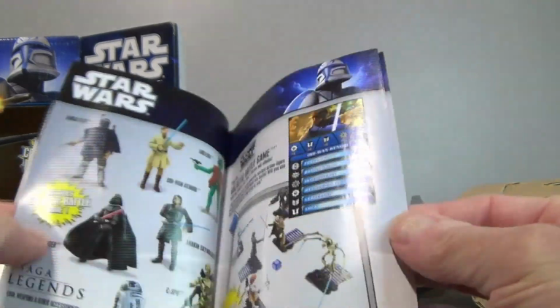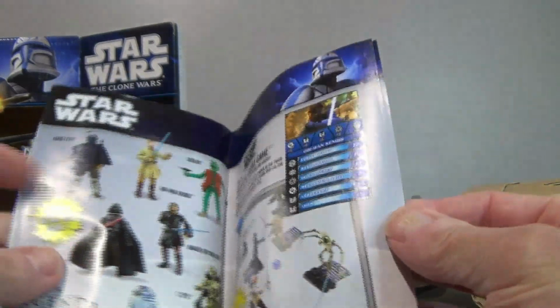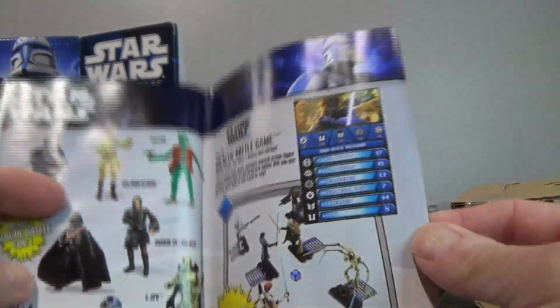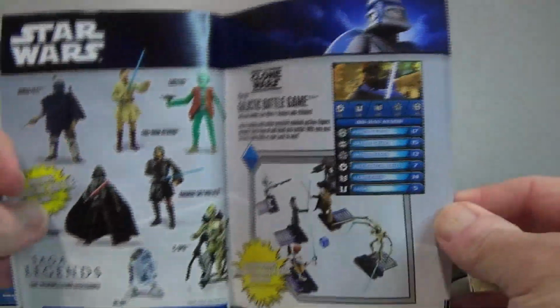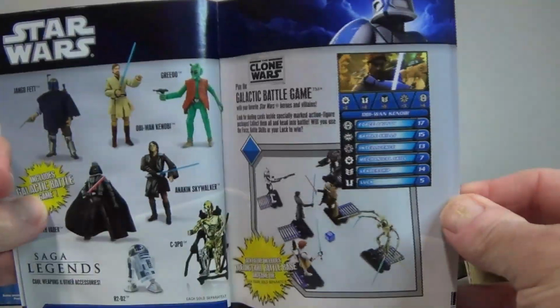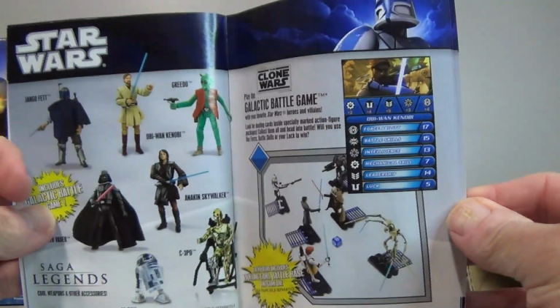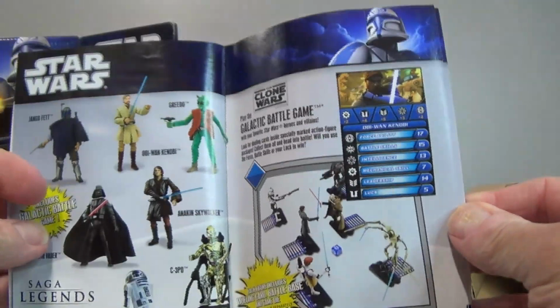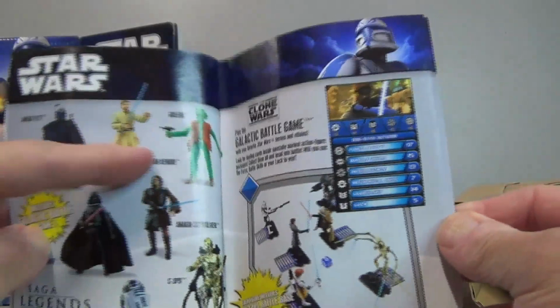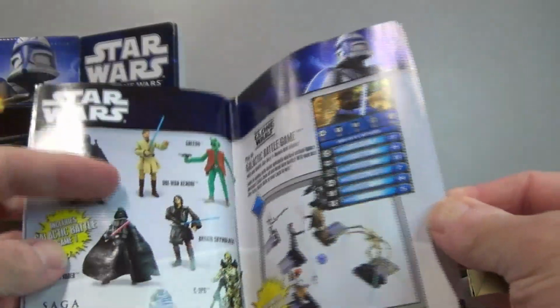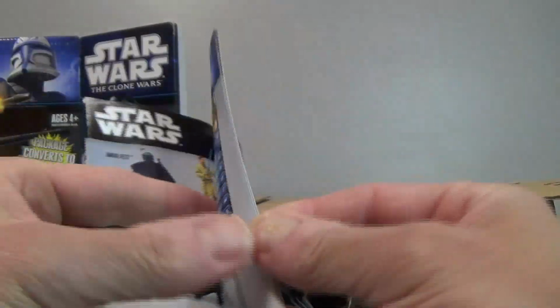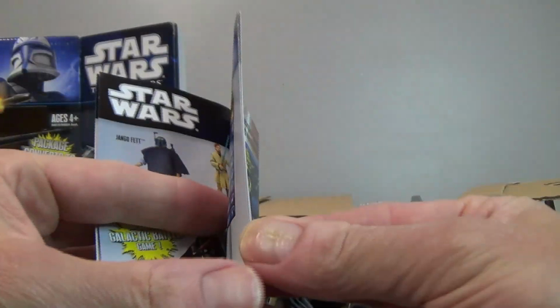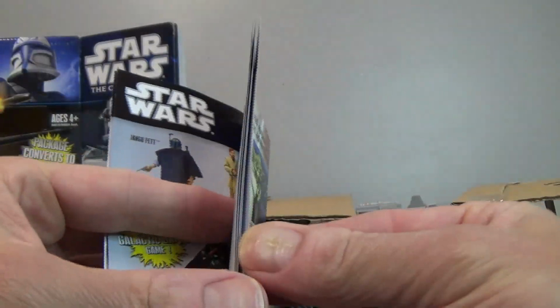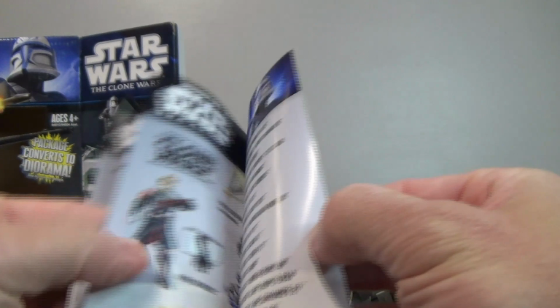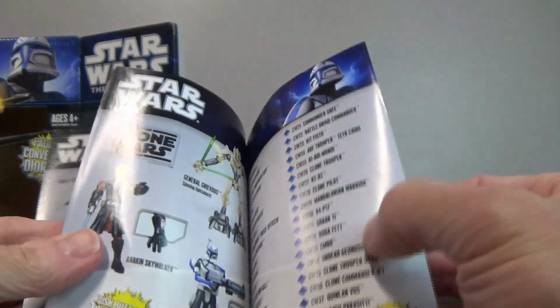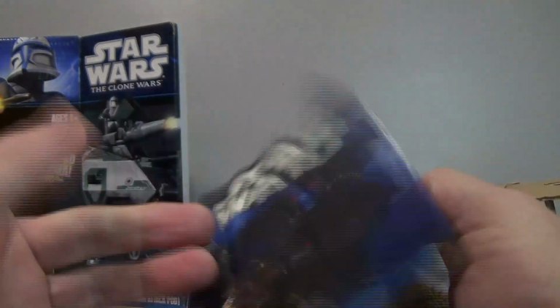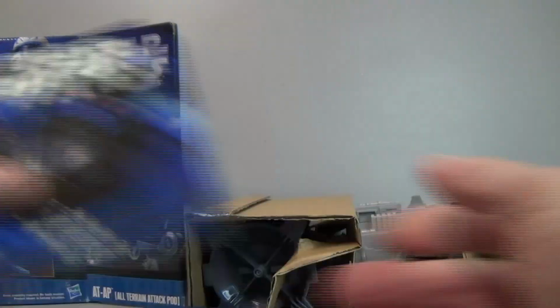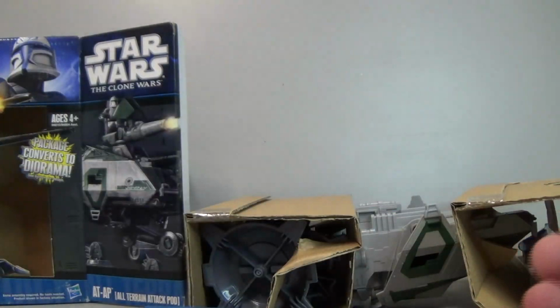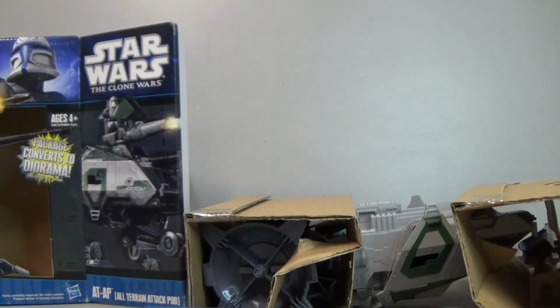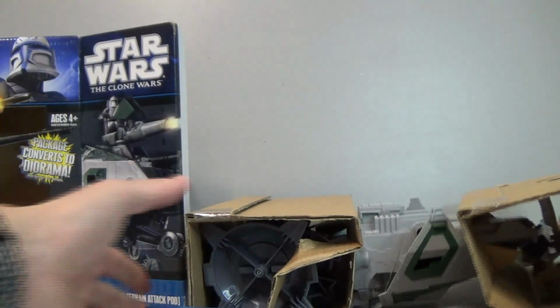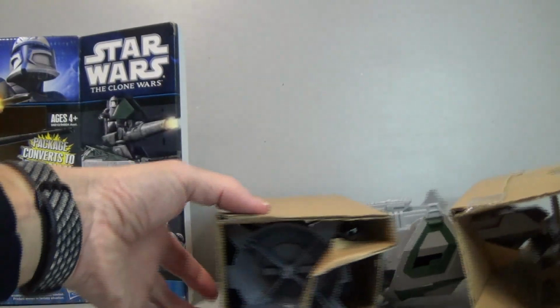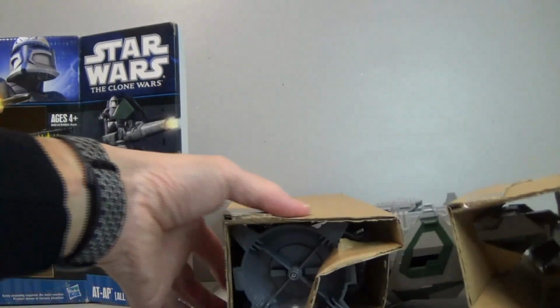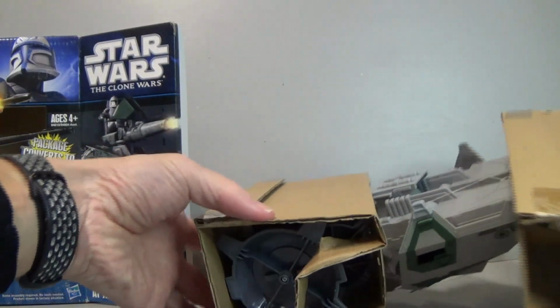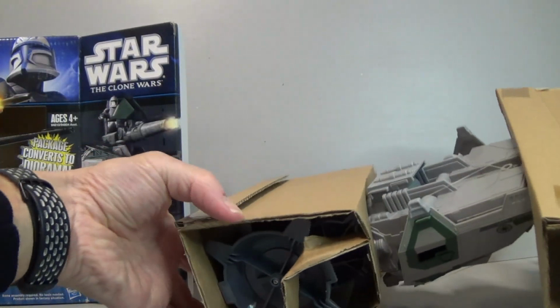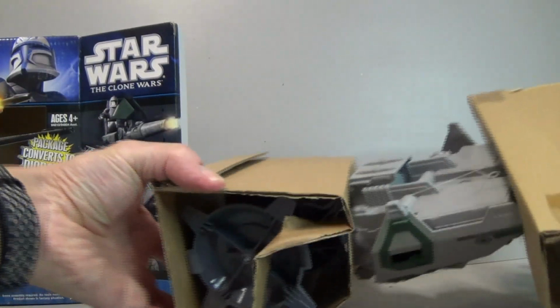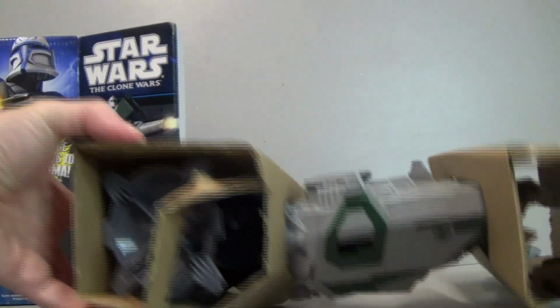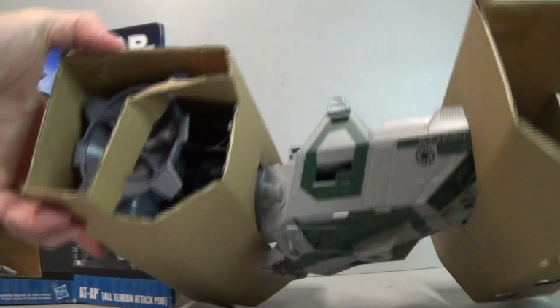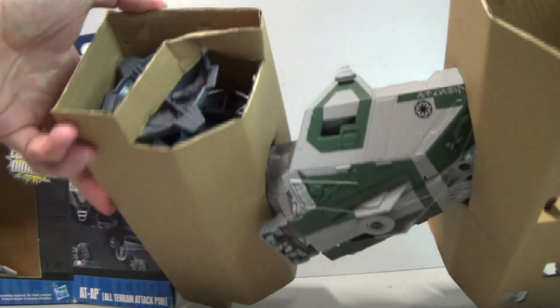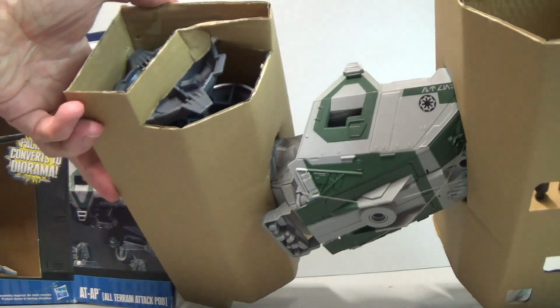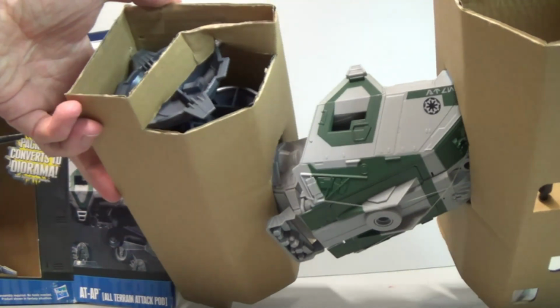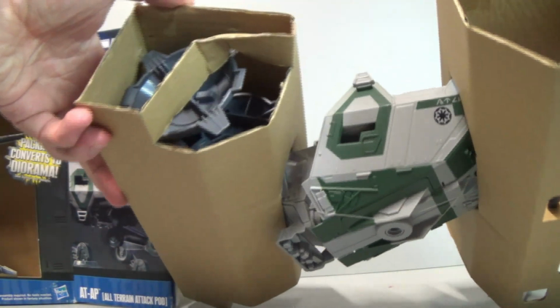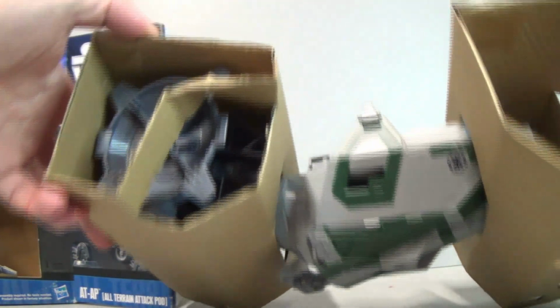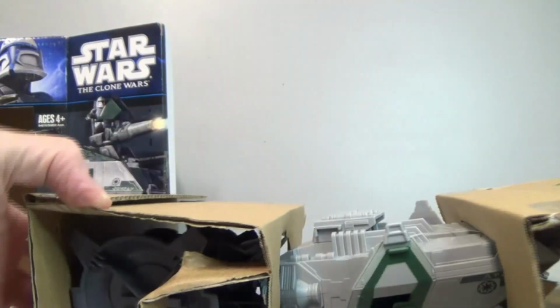It's got advertisements for the vintage collection — that's pretty cool. Those little games, and there's still a pretty decent Greedo figure in there I think. Anyway, we're here for the vehicle, and this is how it comes packaged — plastic-free packaging.